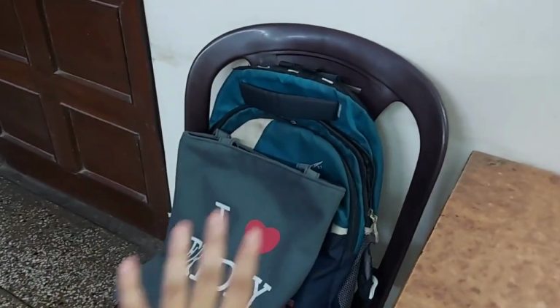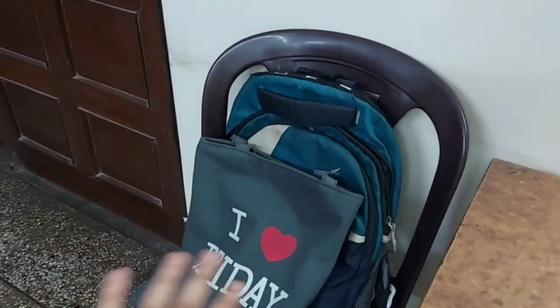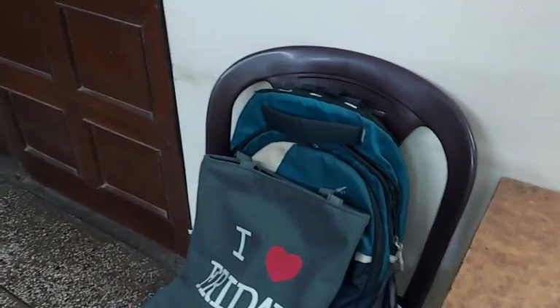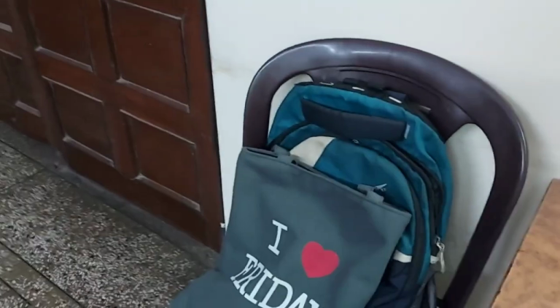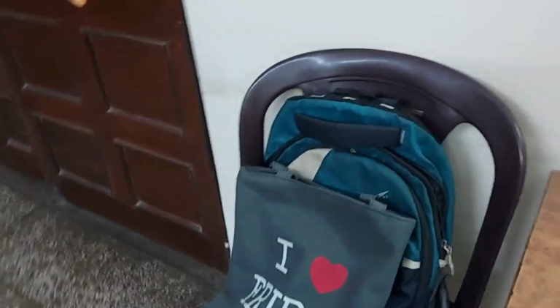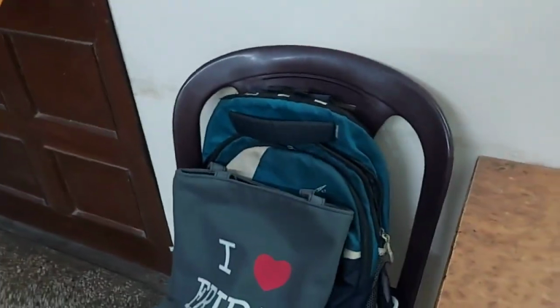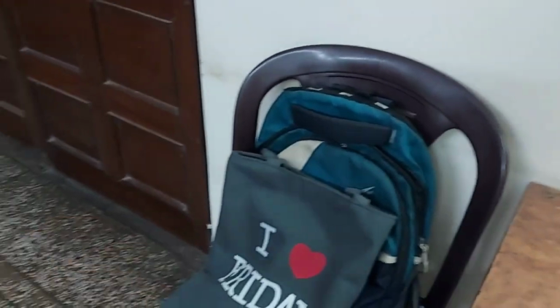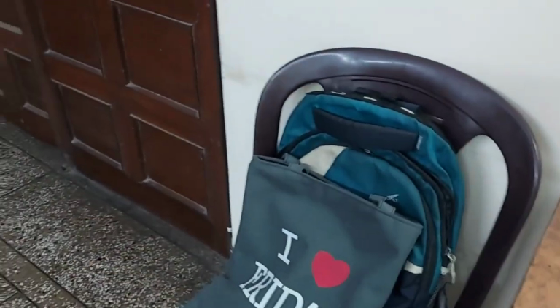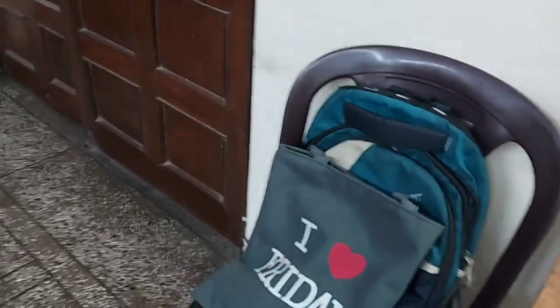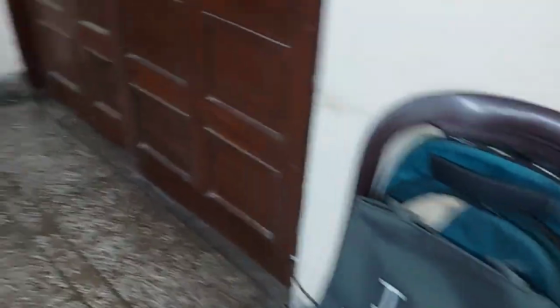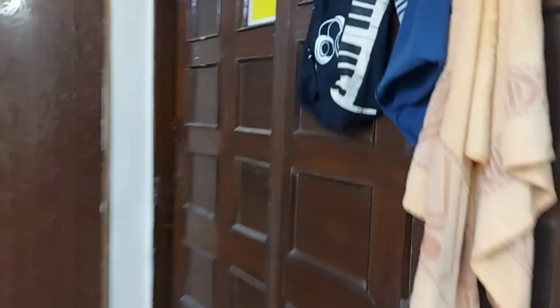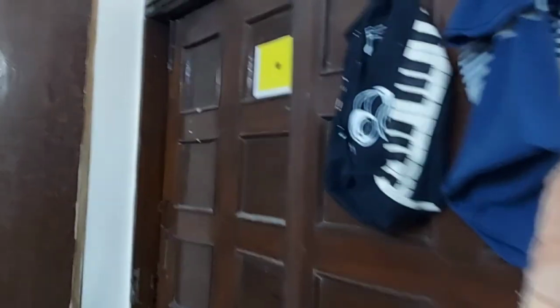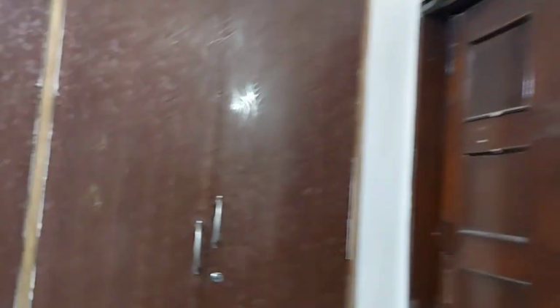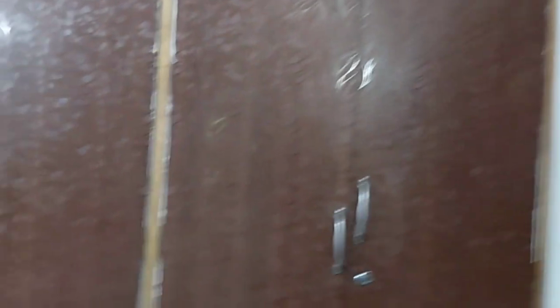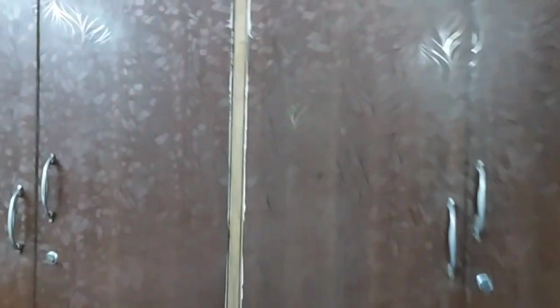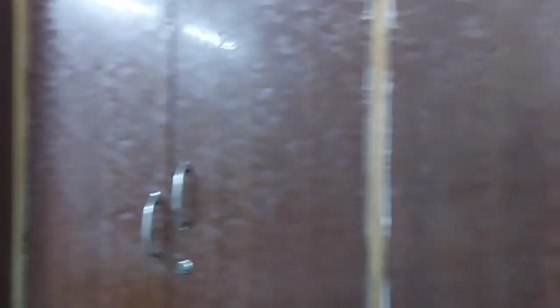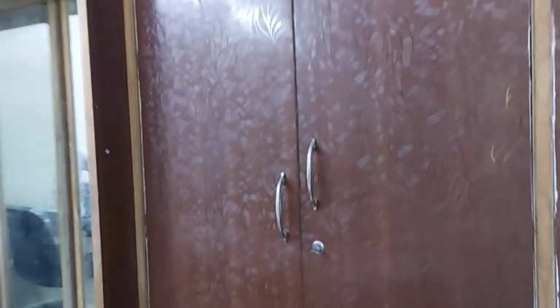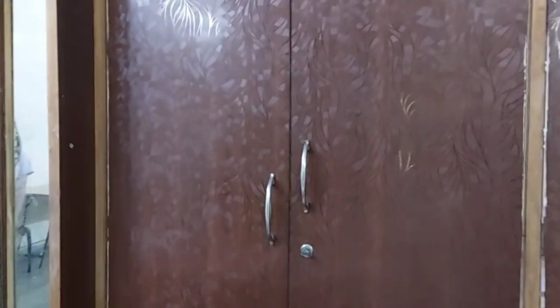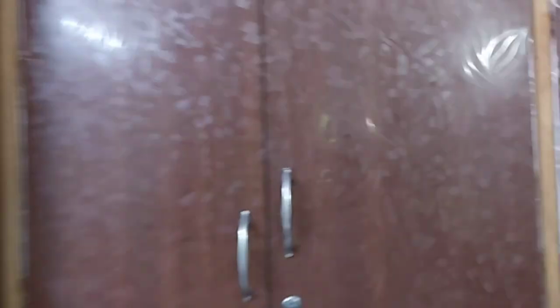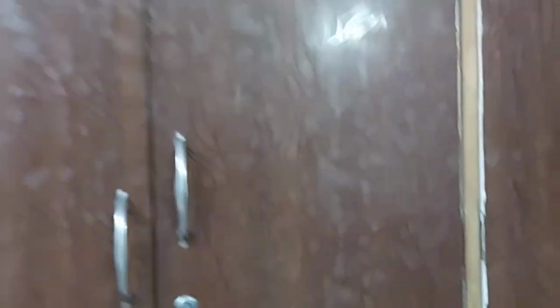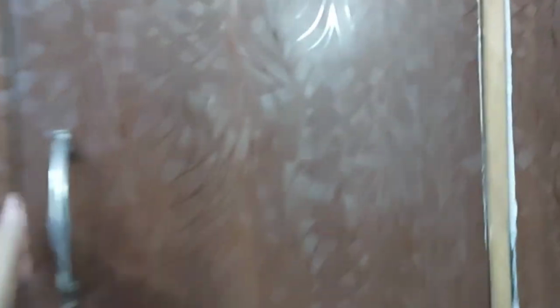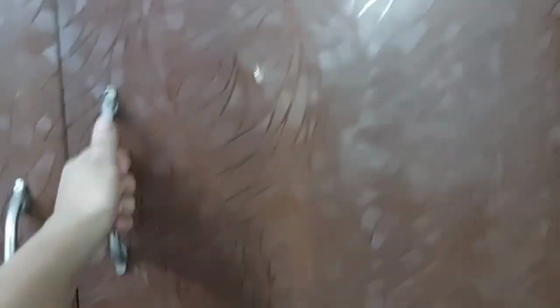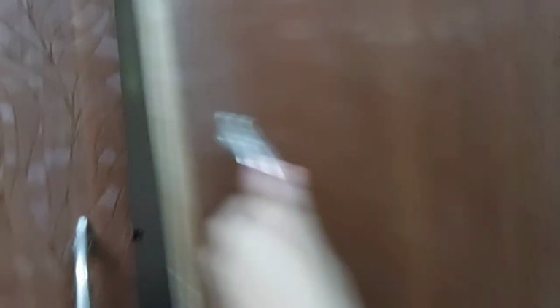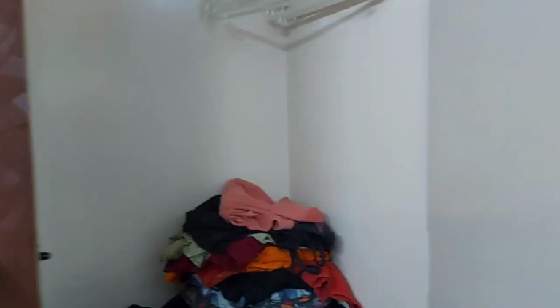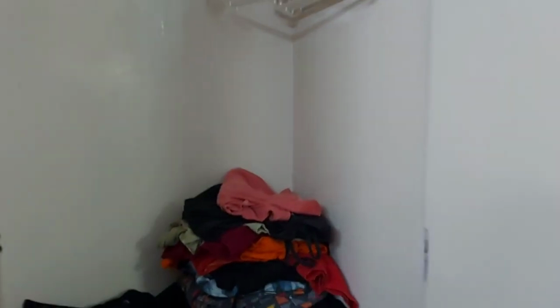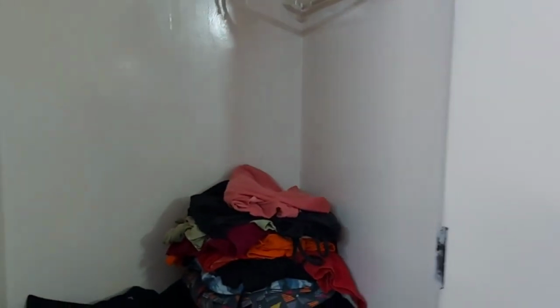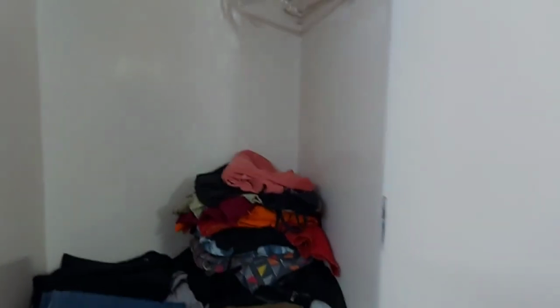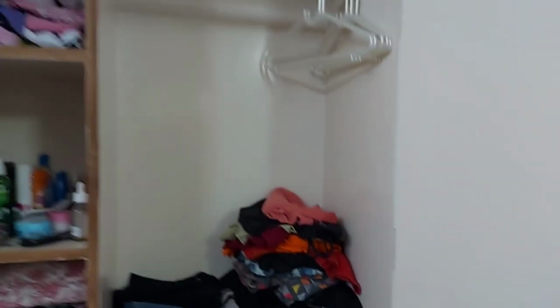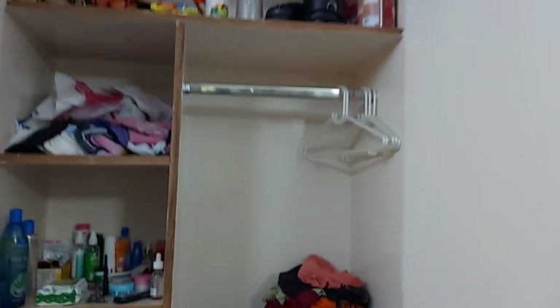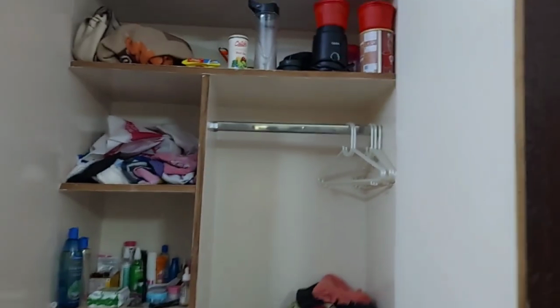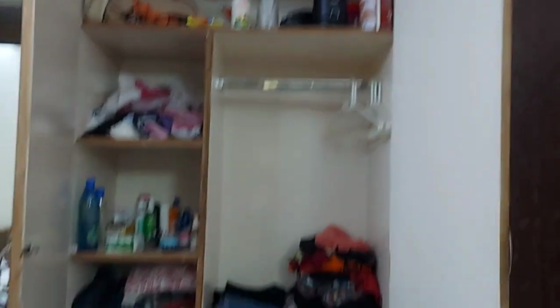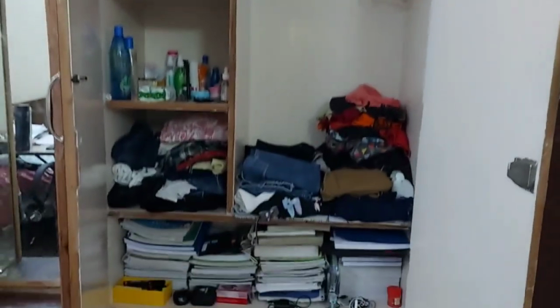This is a tote bag and our school bag. Now let me show you the cupboard. I have a very spacious cupboard. So this is my cupboard.